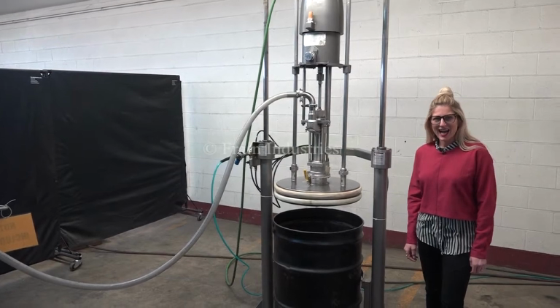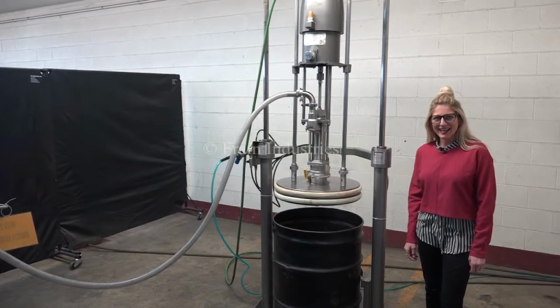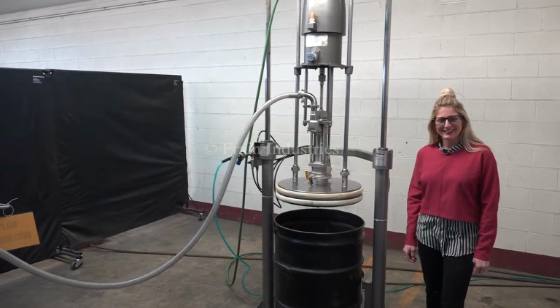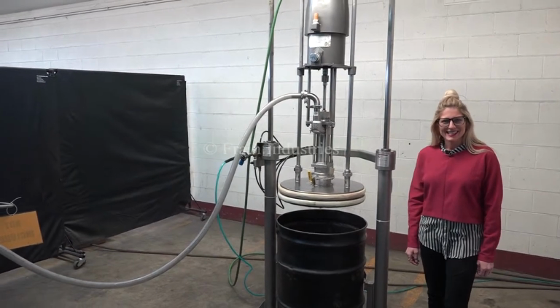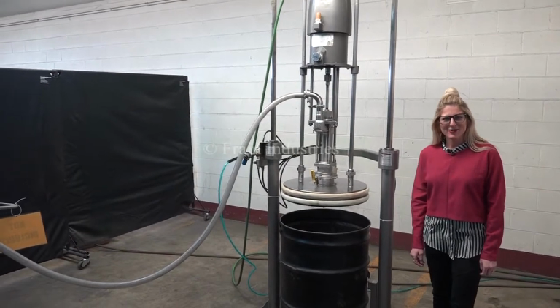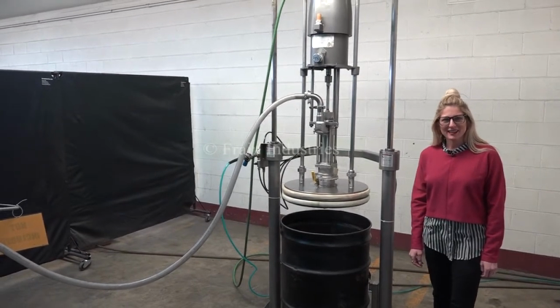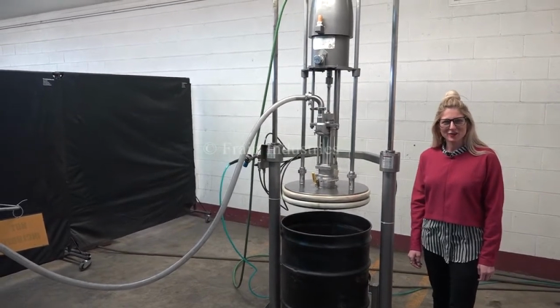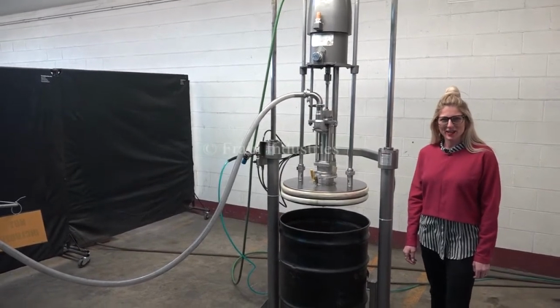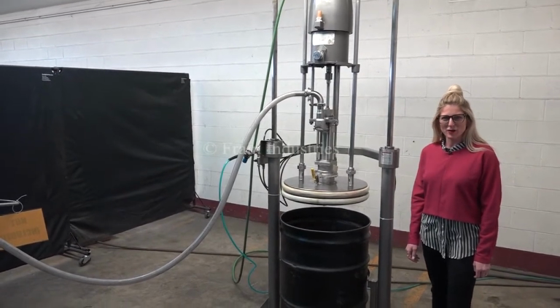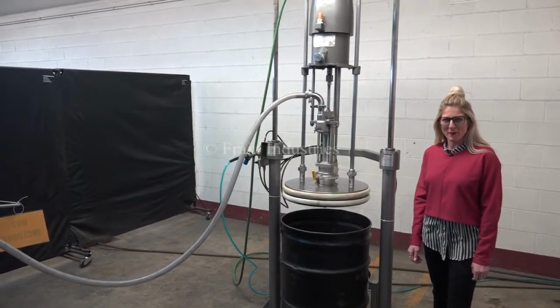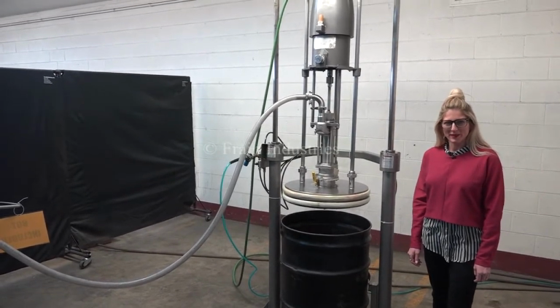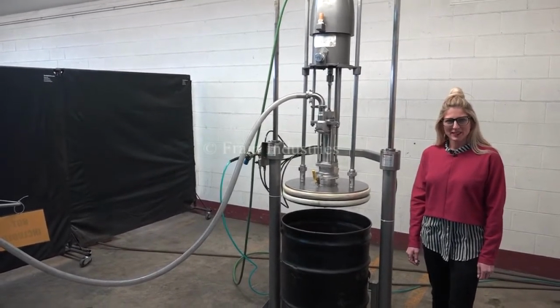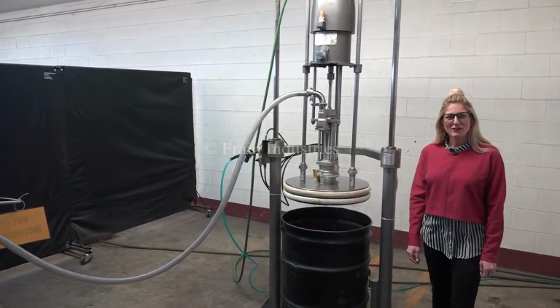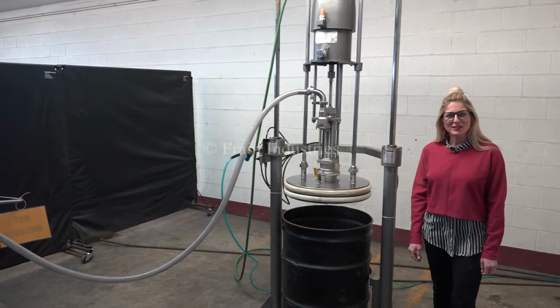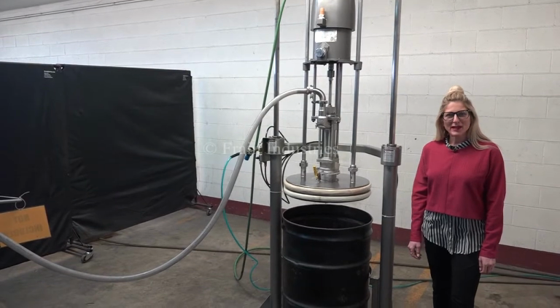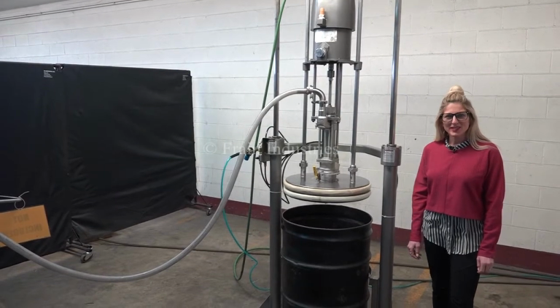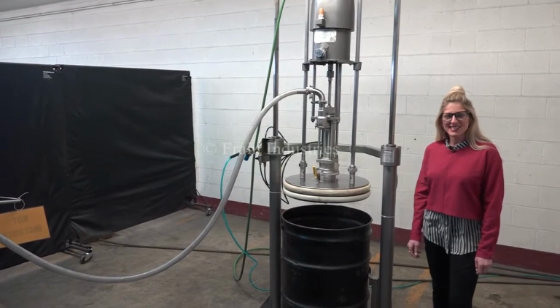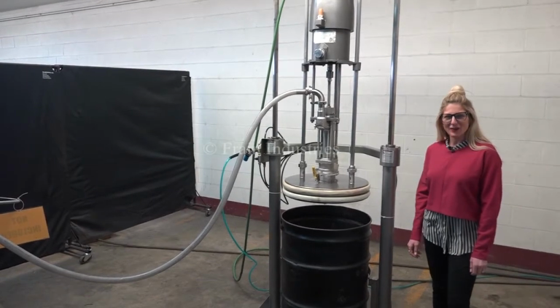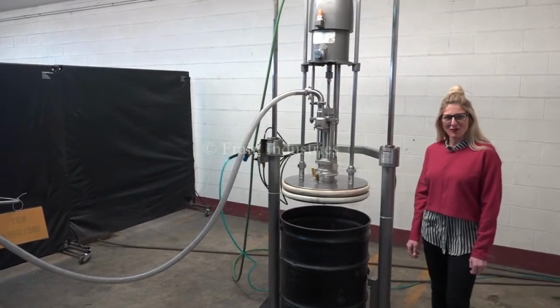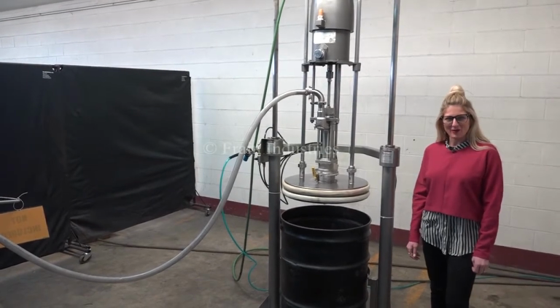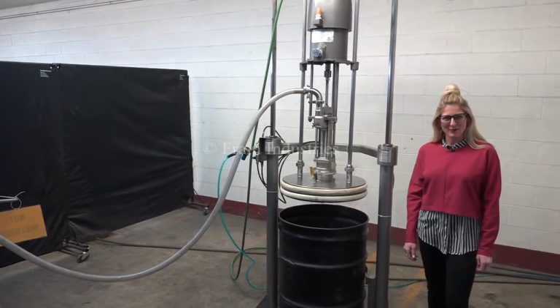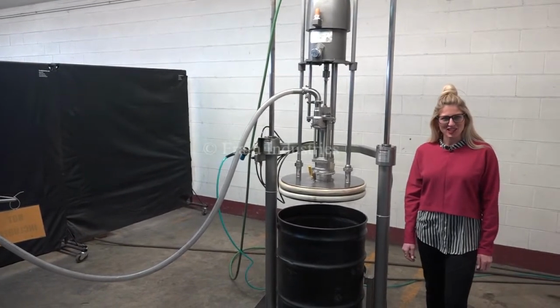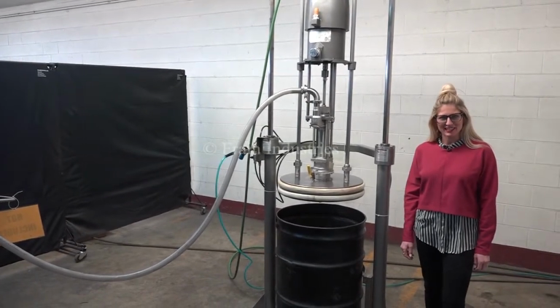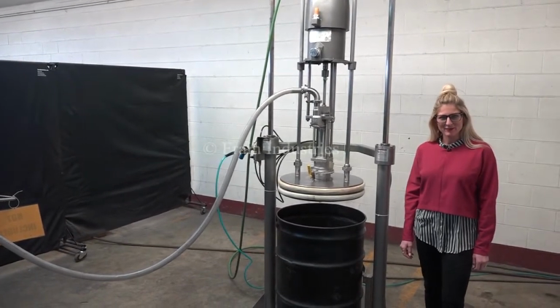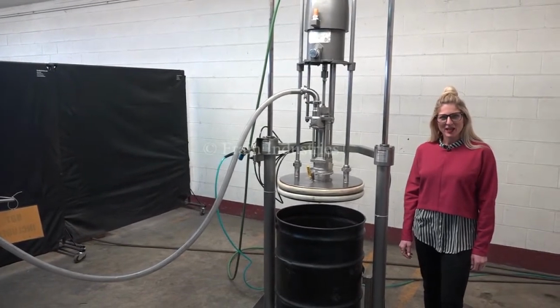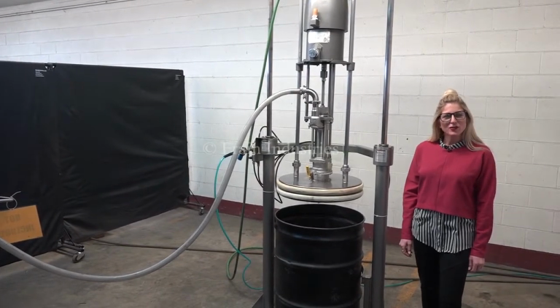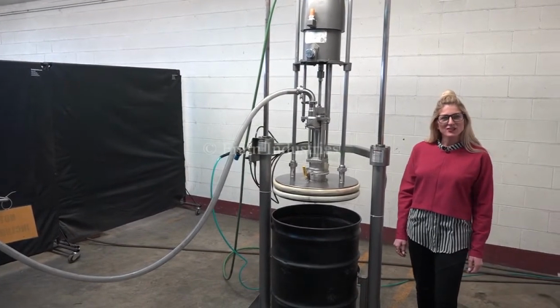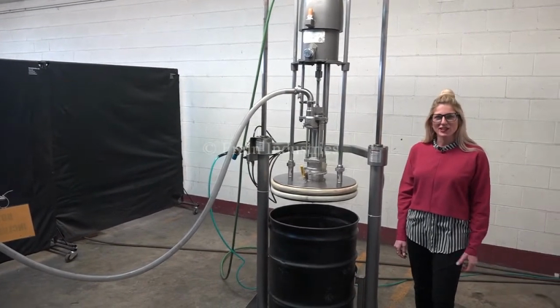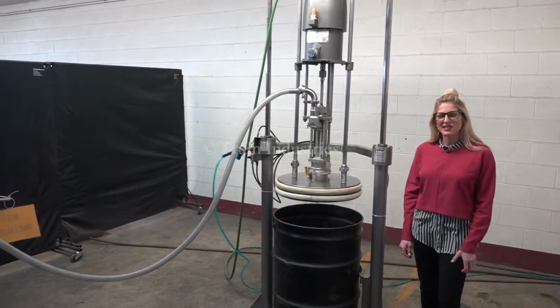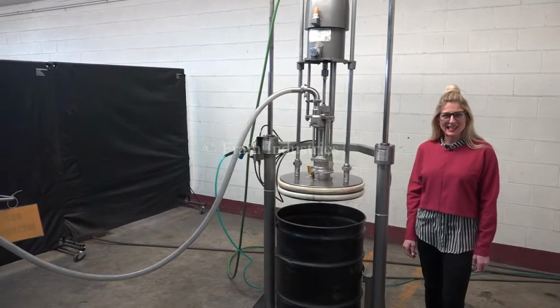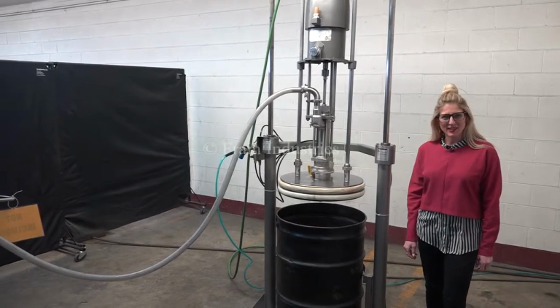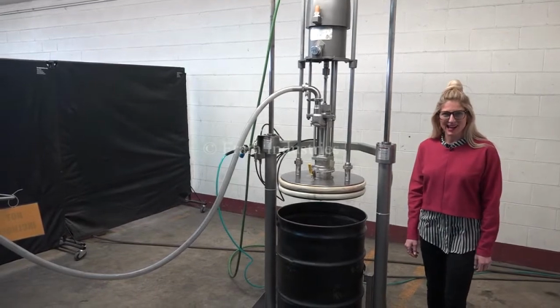Hi. Today we're cycling your Graco drum pump. We recommend you do the manual in its entirety before powering up the machine. The unit is currently using 90 PSI.